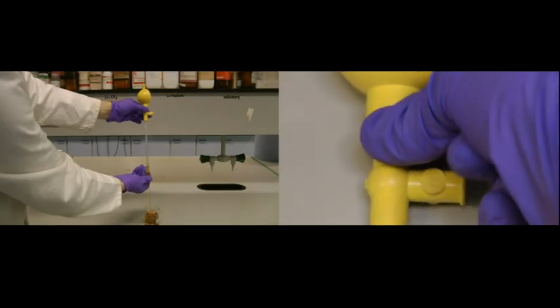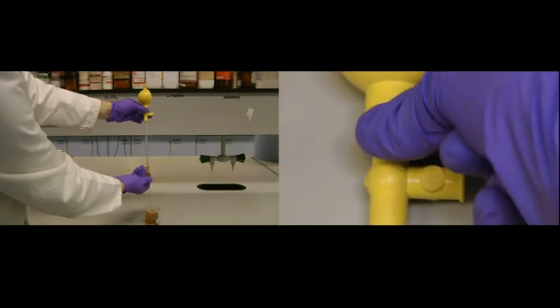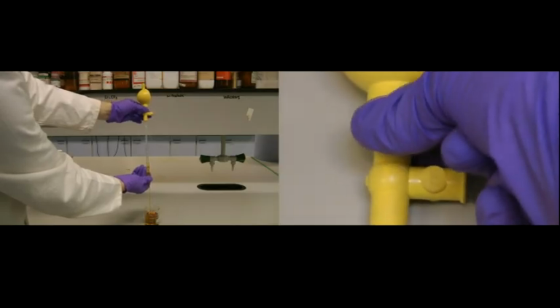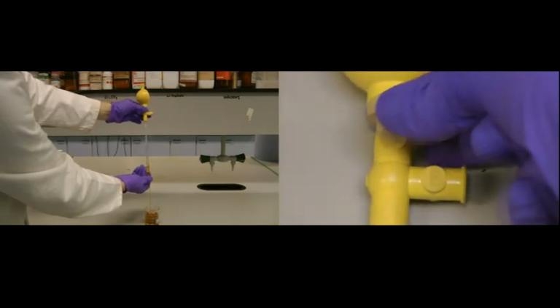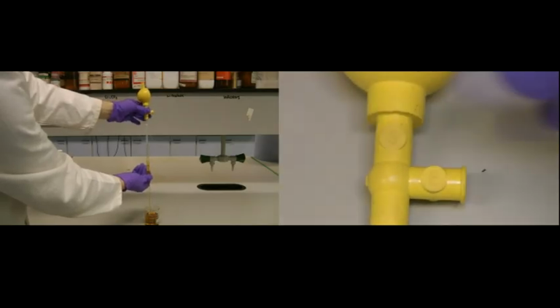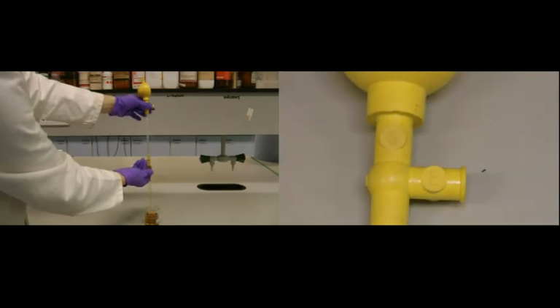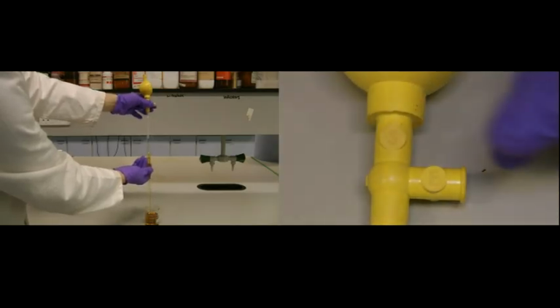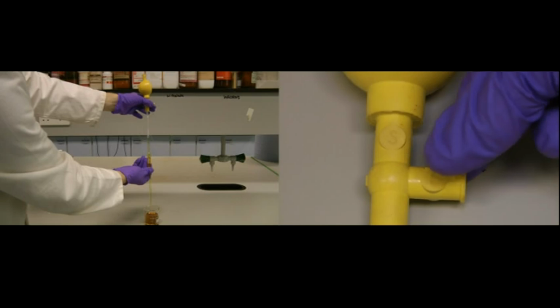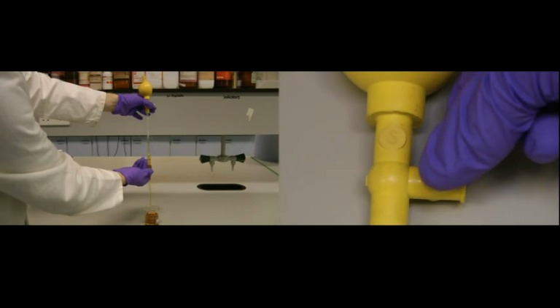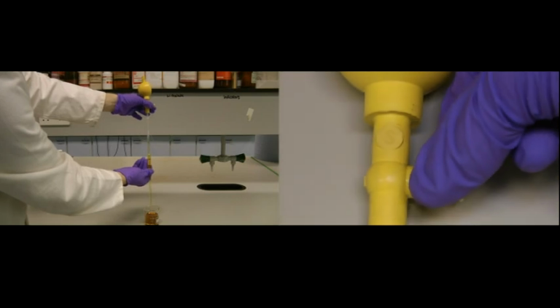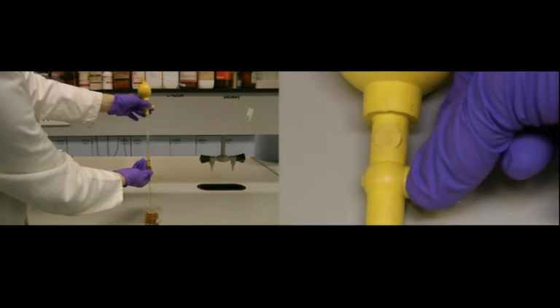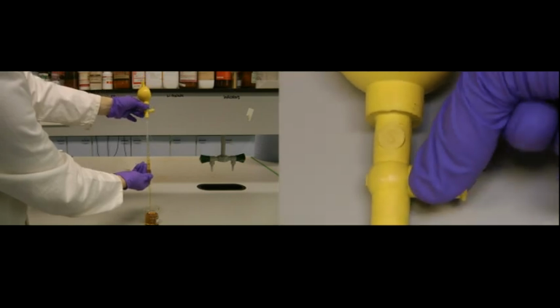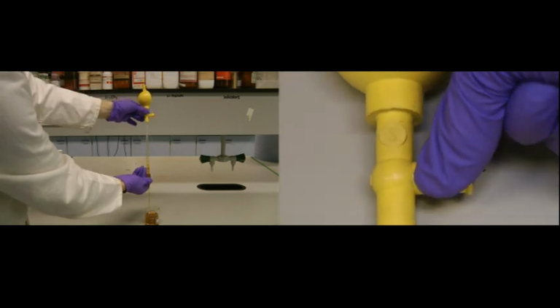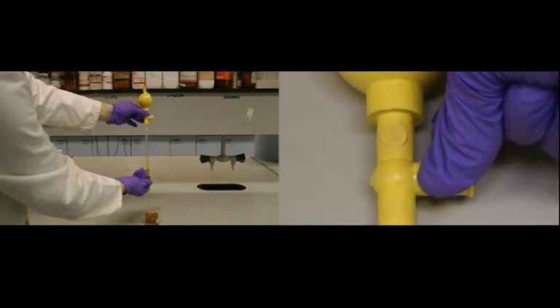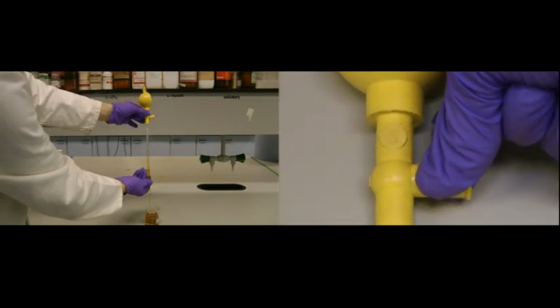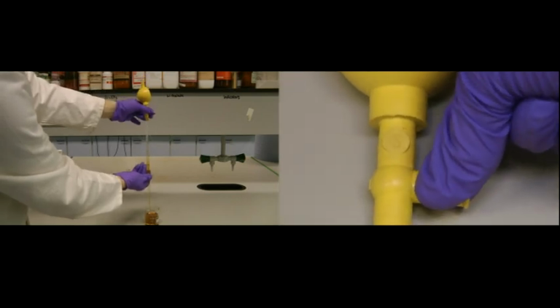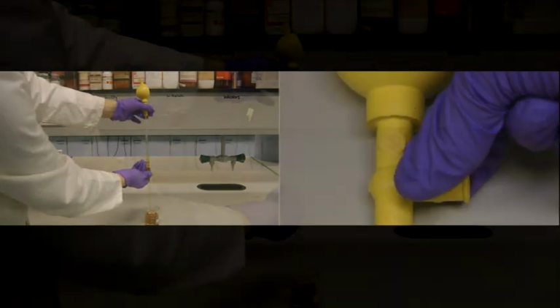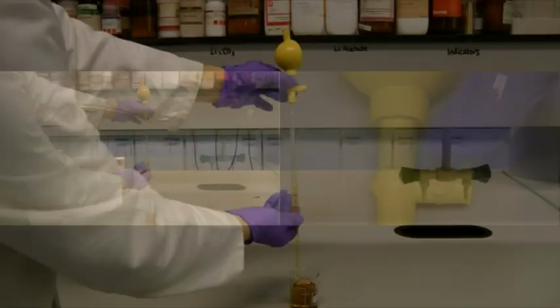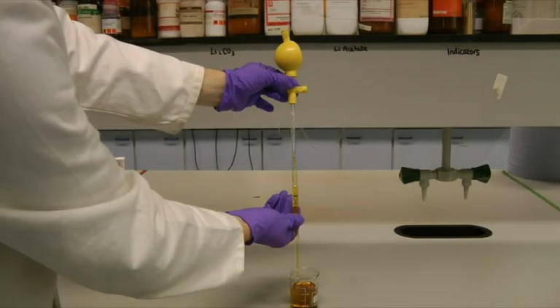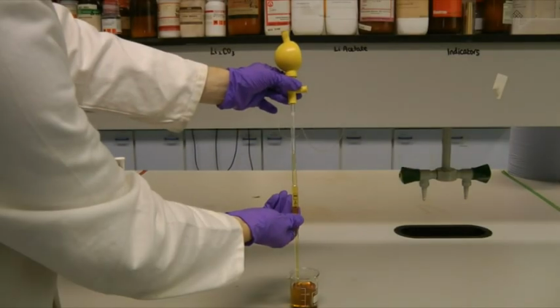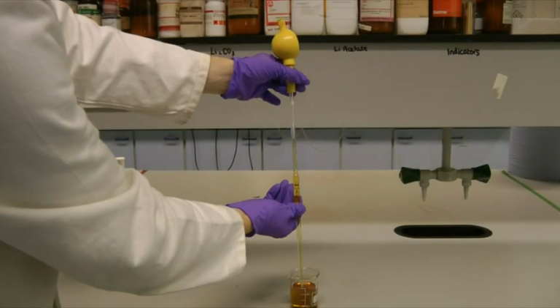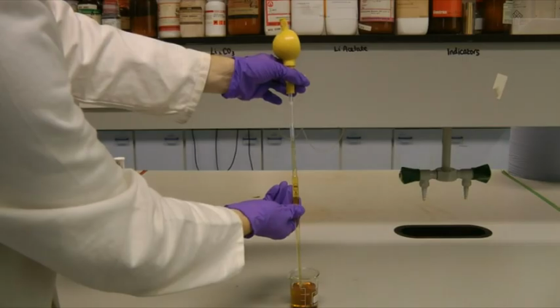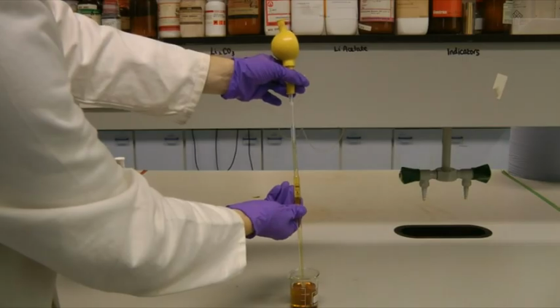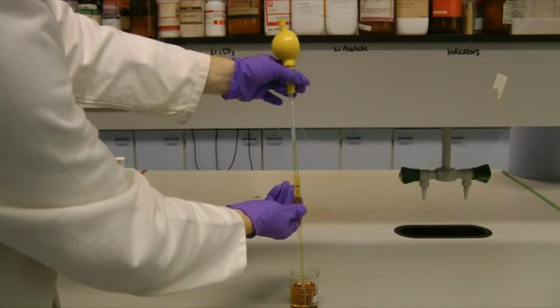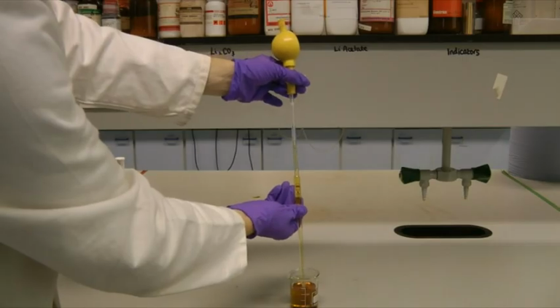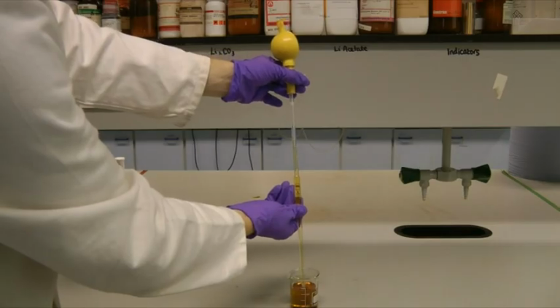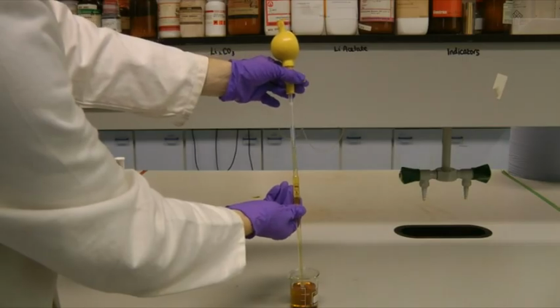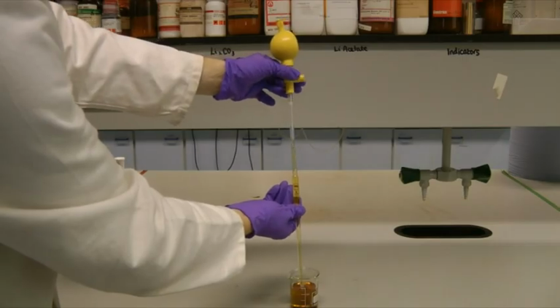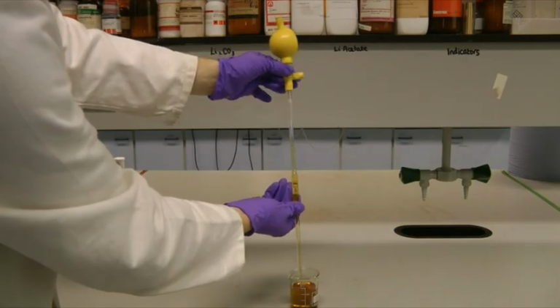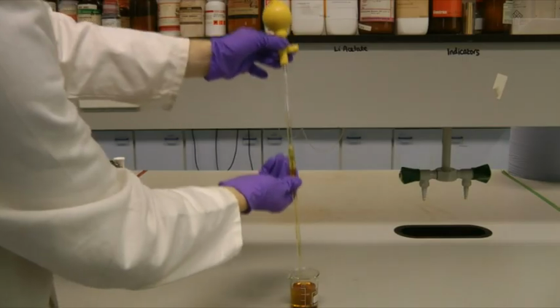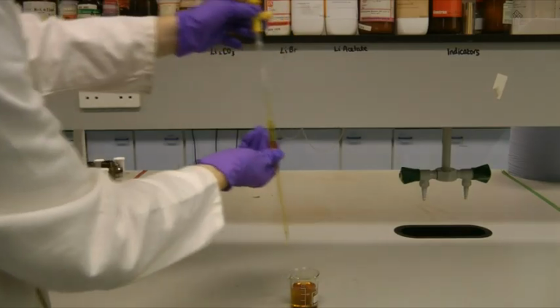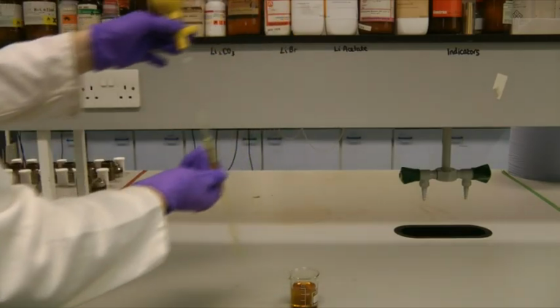You can release the liquid by pinching the valve at the side. Throughout, you need to be very careful not to overshoot the mark and ensure no liquid enters the bulb, as this can become contaminated or actually react with the inside of the bulb.